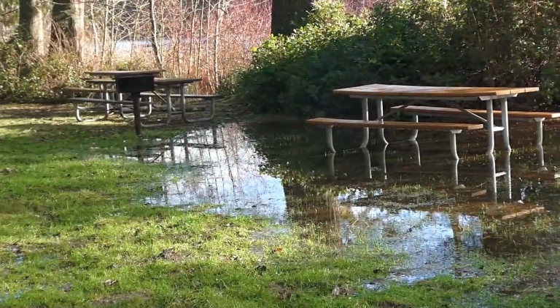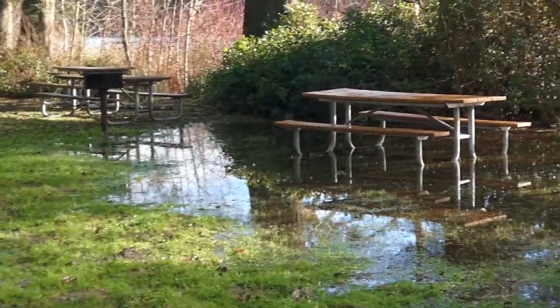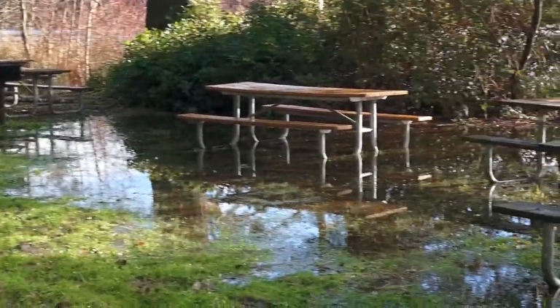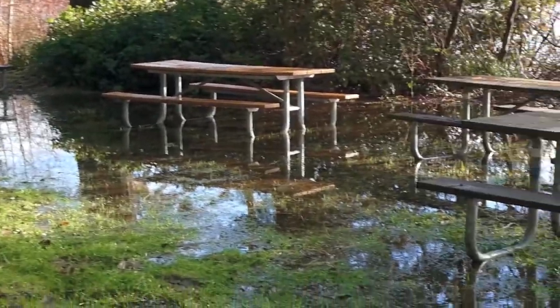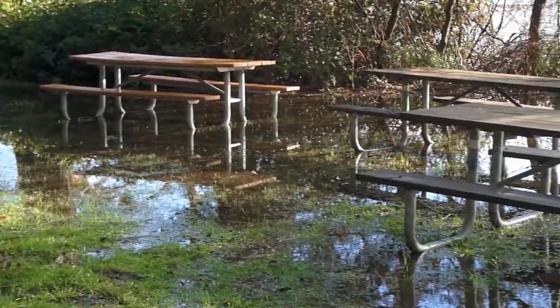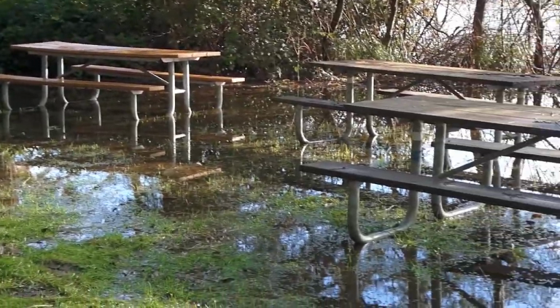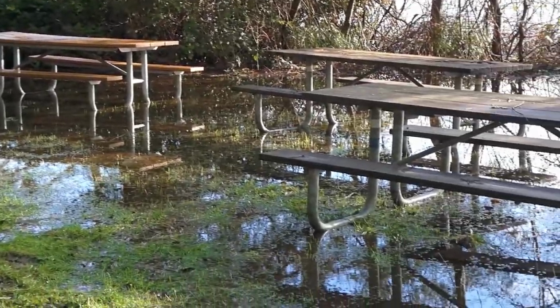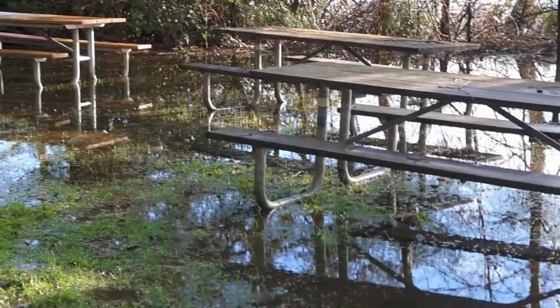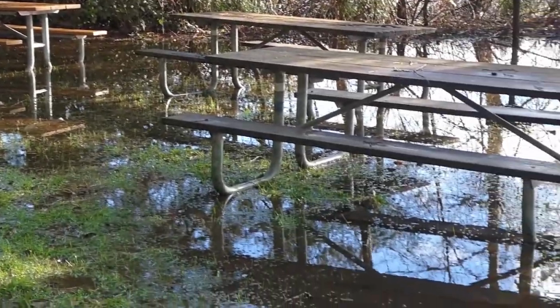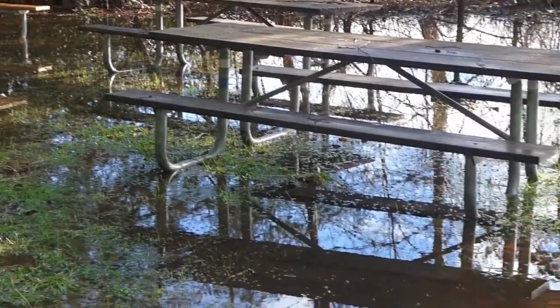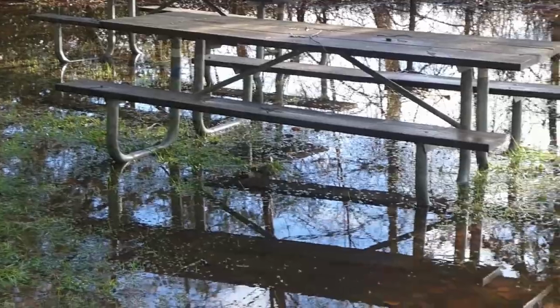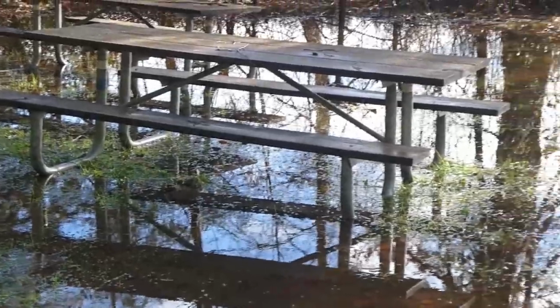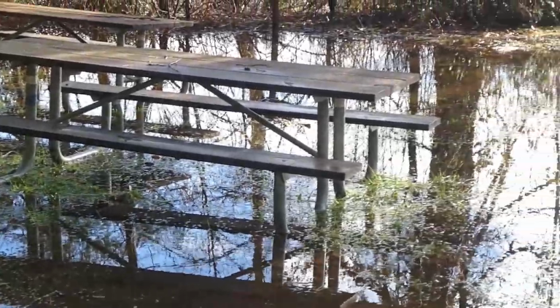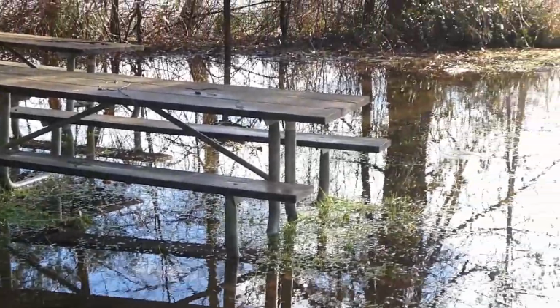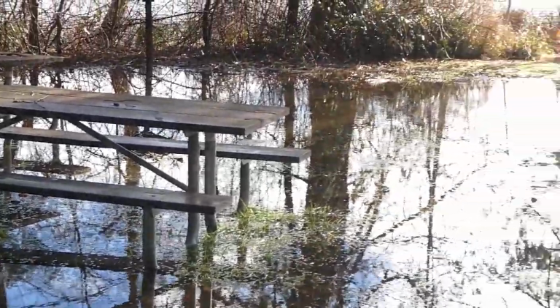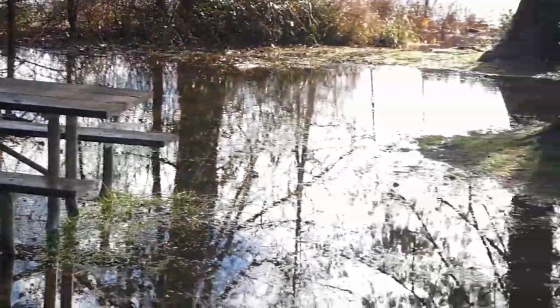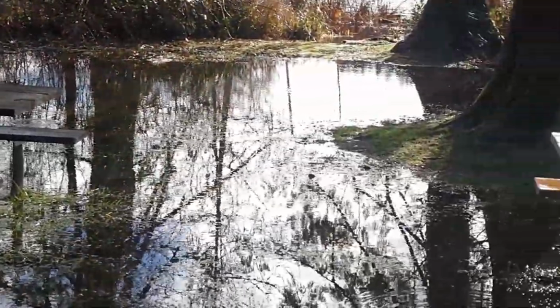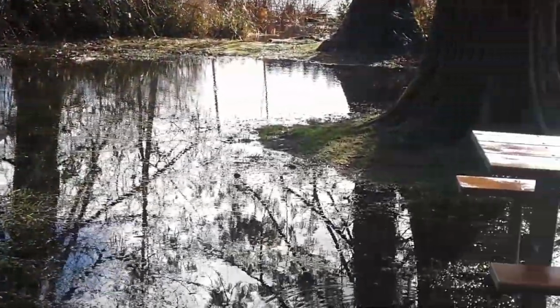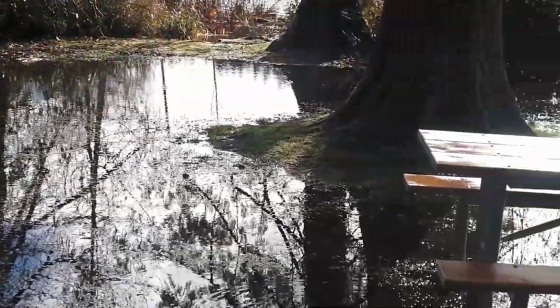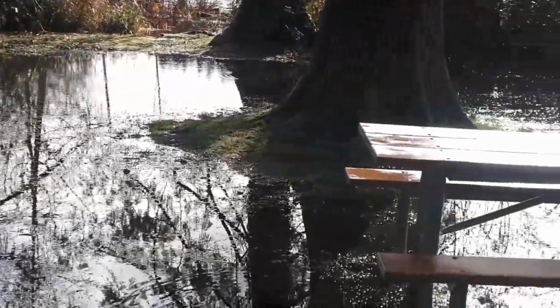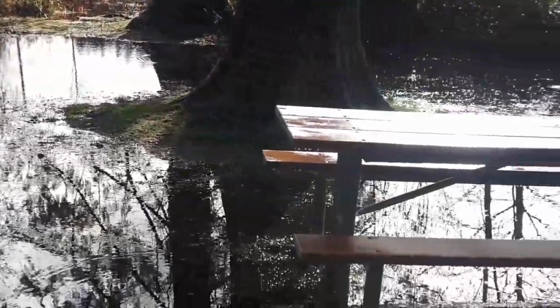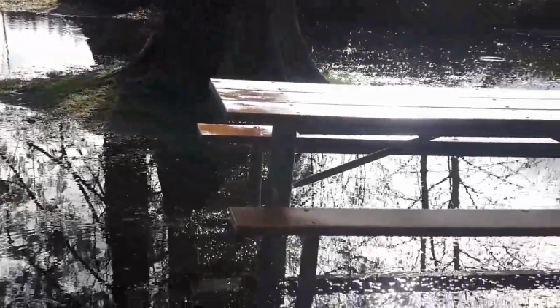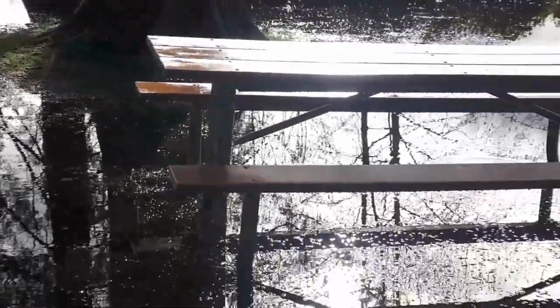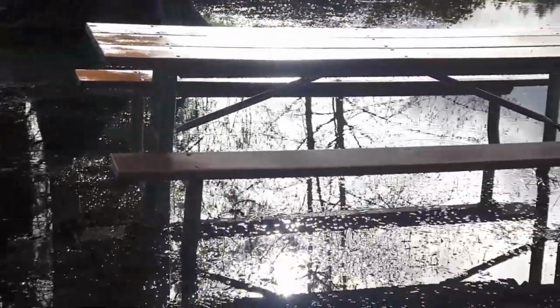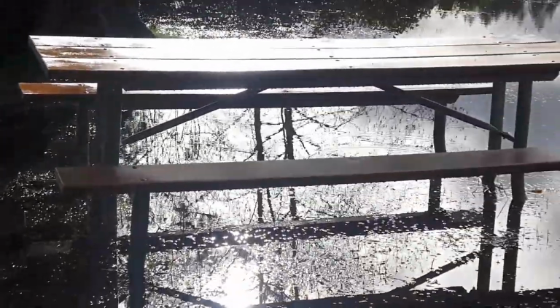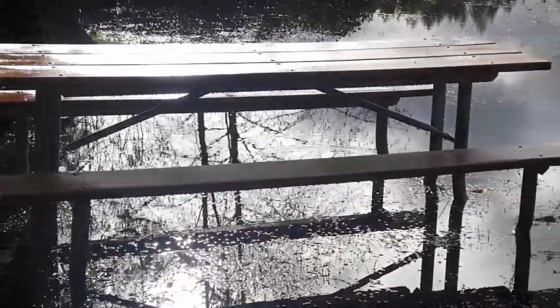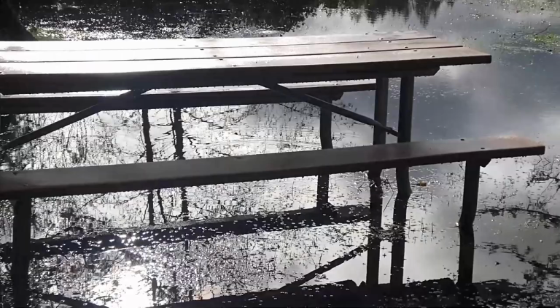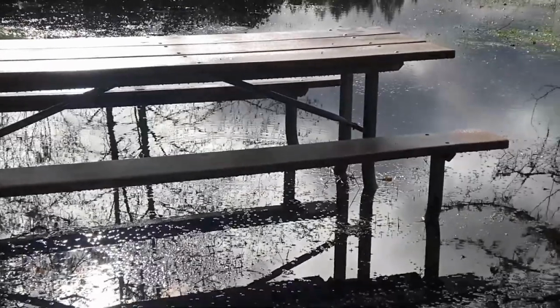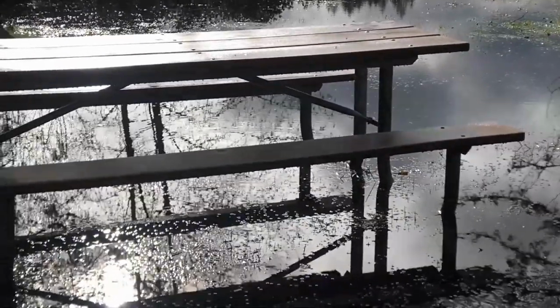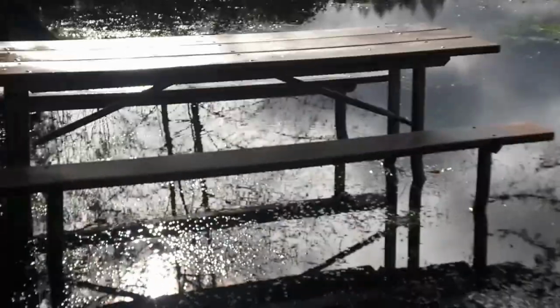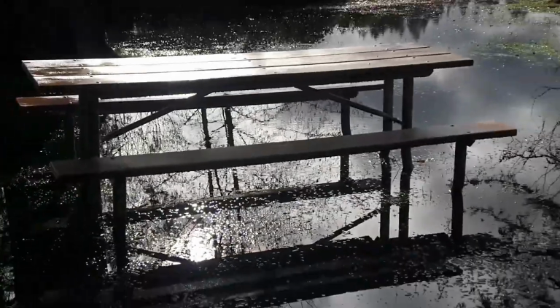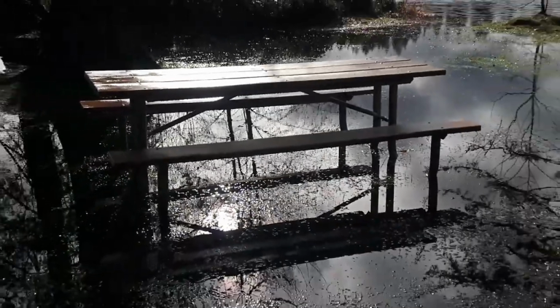These picnic tables show pretty well how flooded the whole park is right now. But hey, we got three of the five miles in, so that's pretty good.